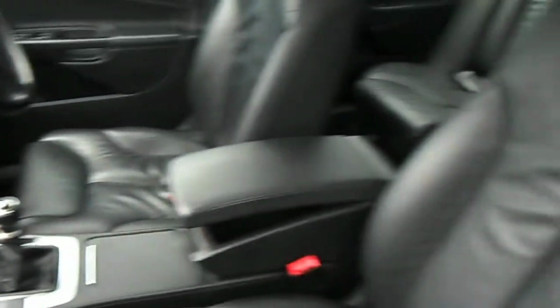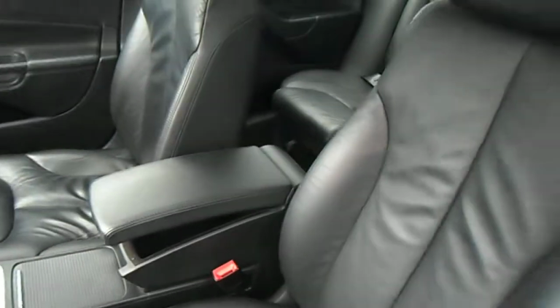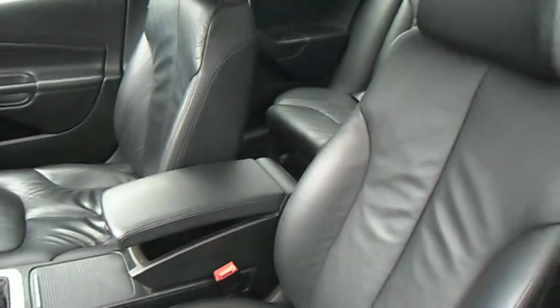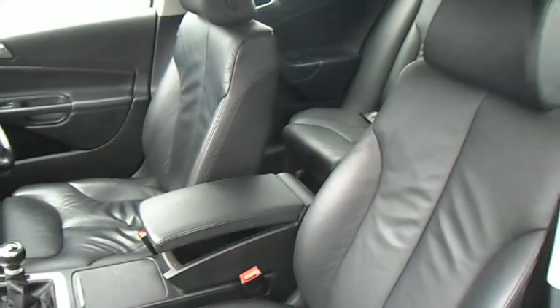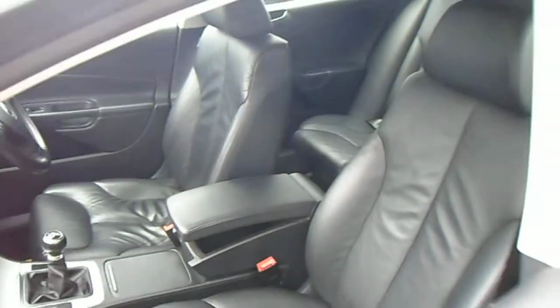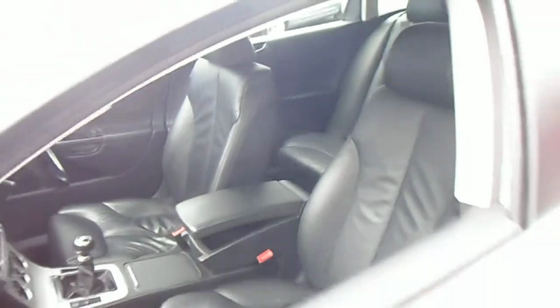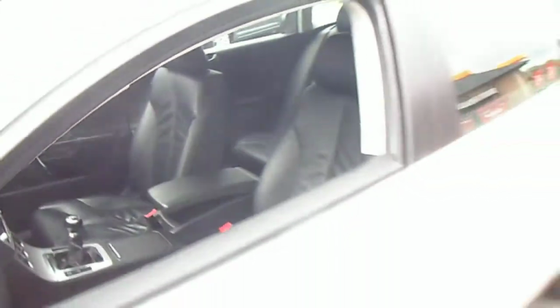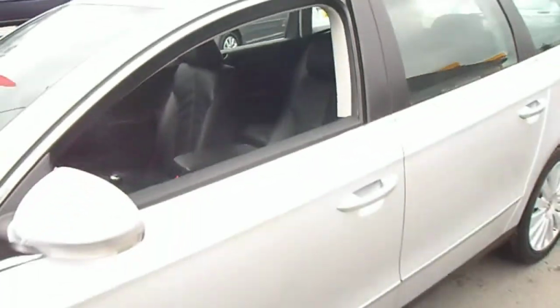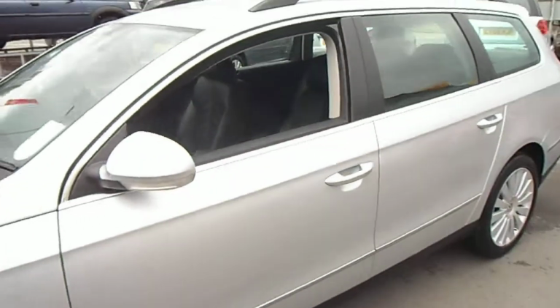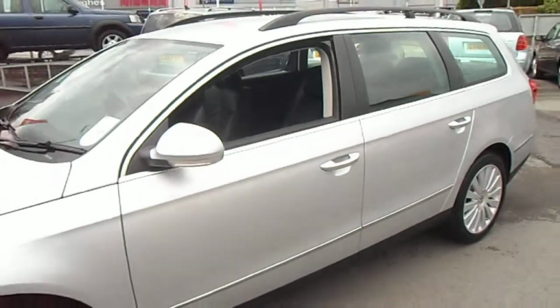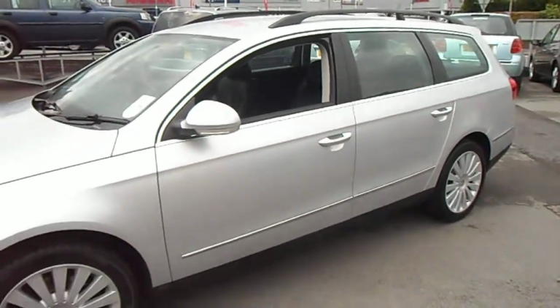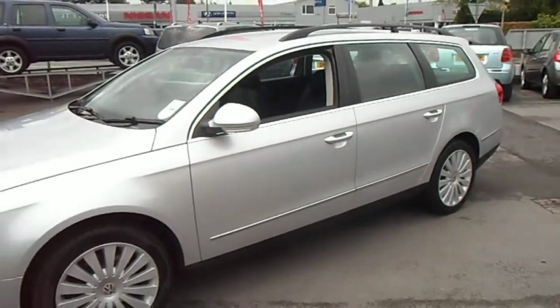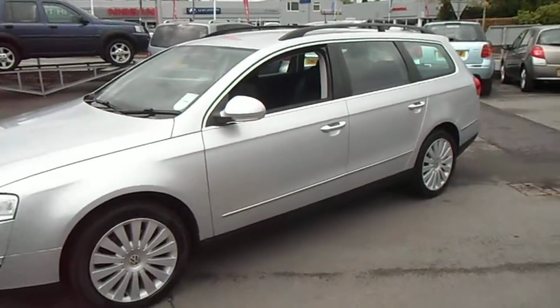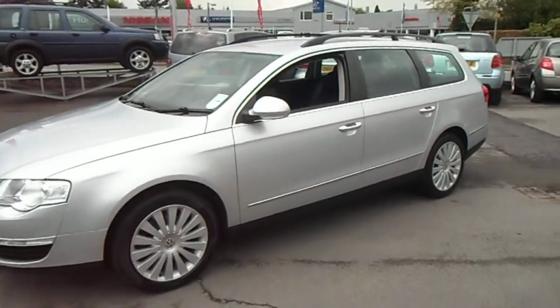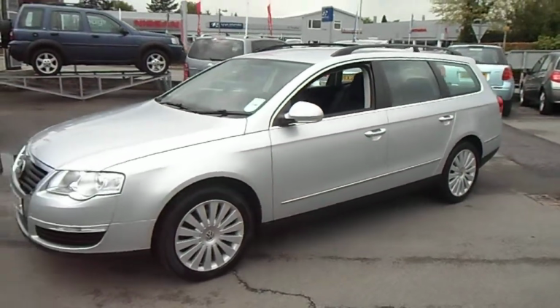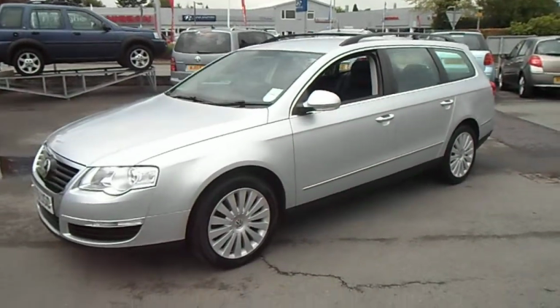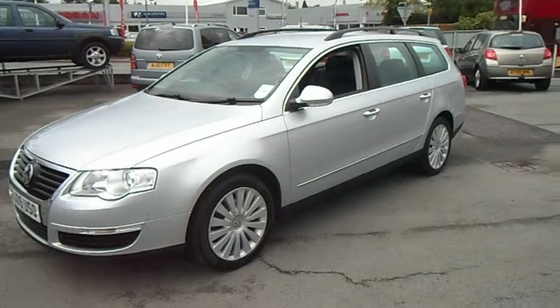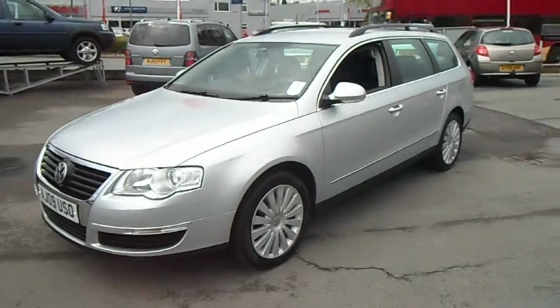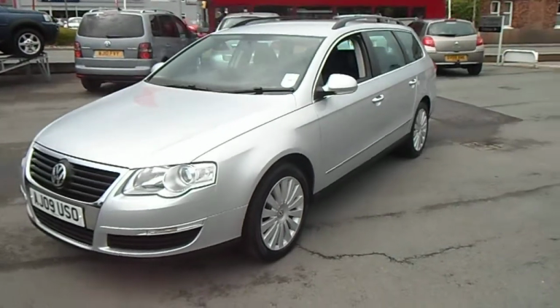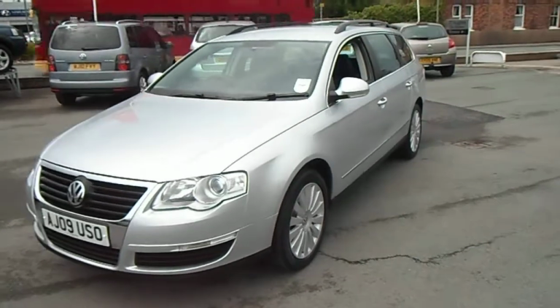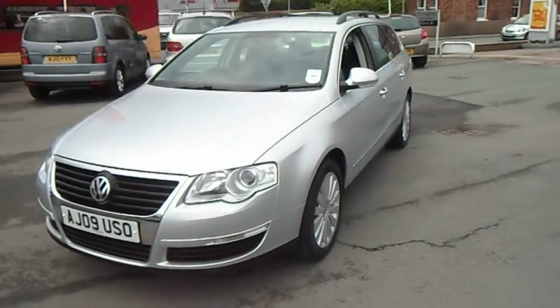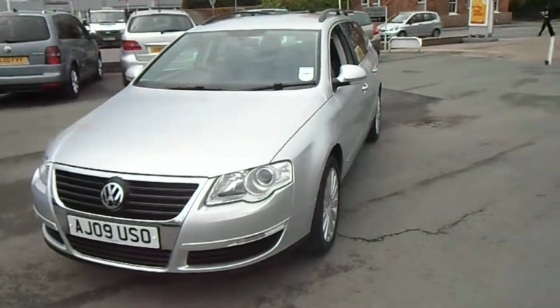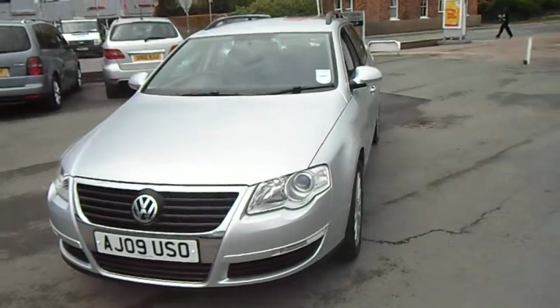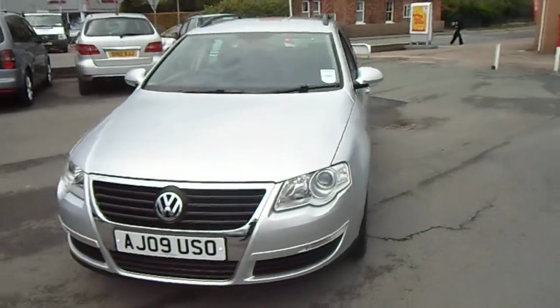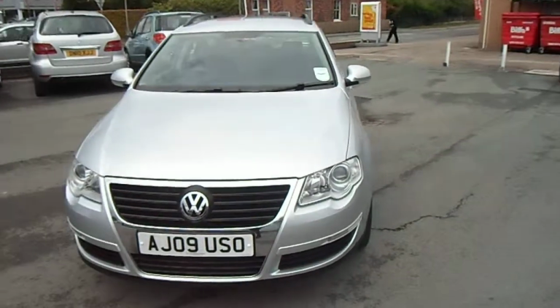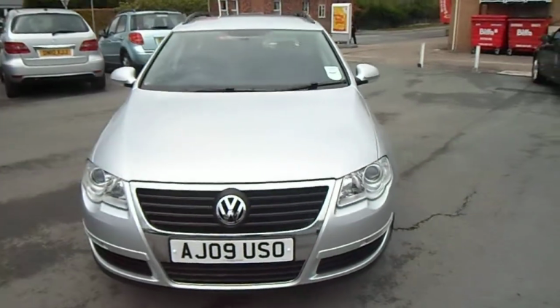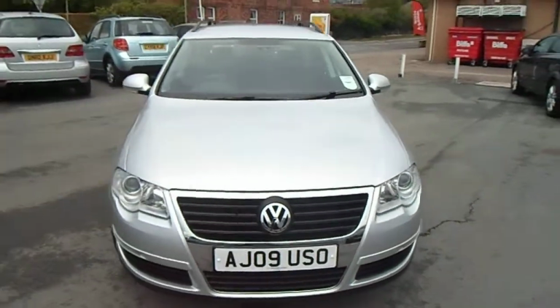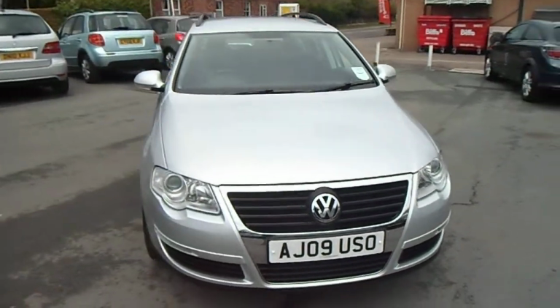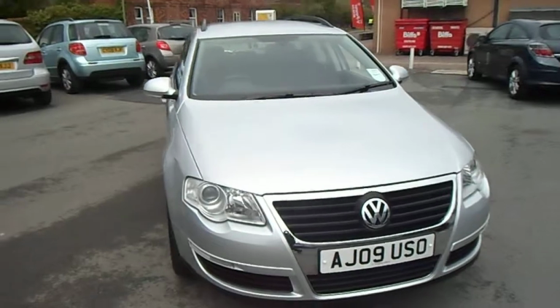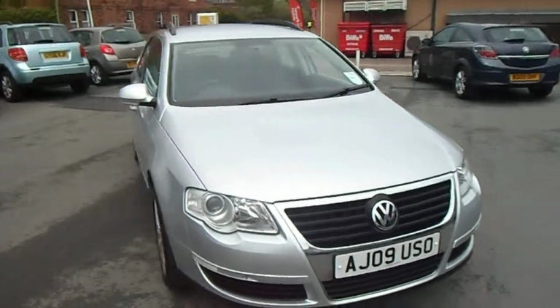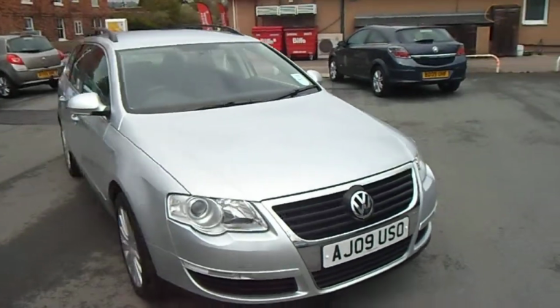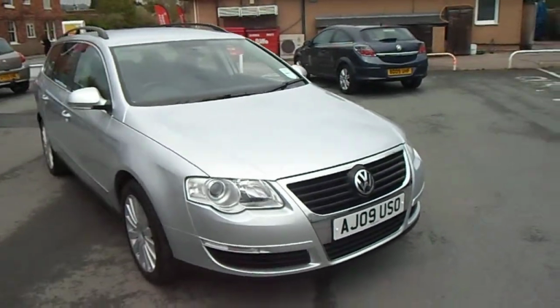Also, this particular model has heated seats. If you have any questions regarding the vehicle or would like to arrange a test drive, please don't hesitate to contact myself, Jonathan, on 01691 66390. Thank you for your time.